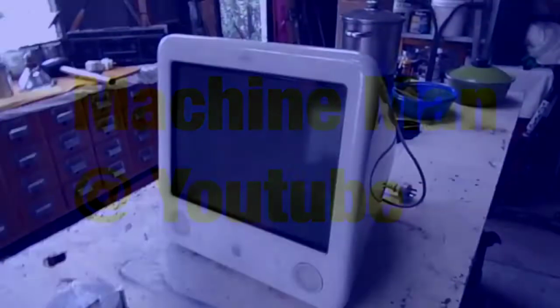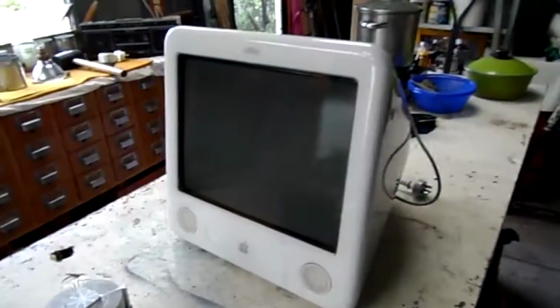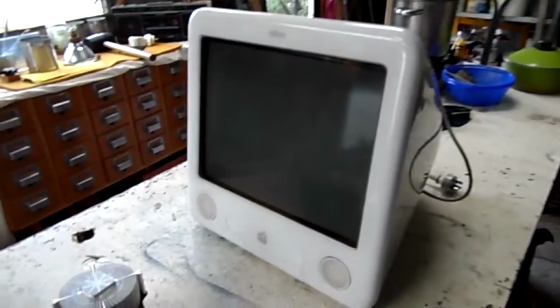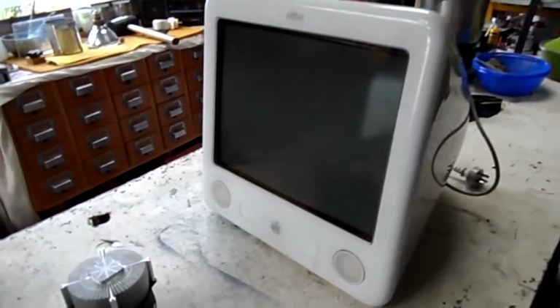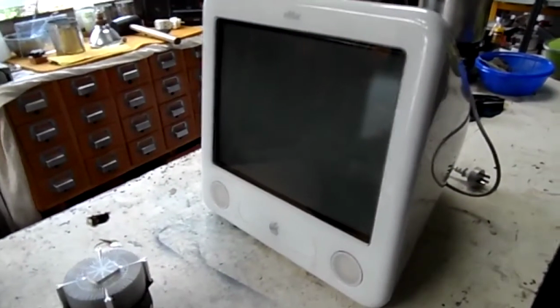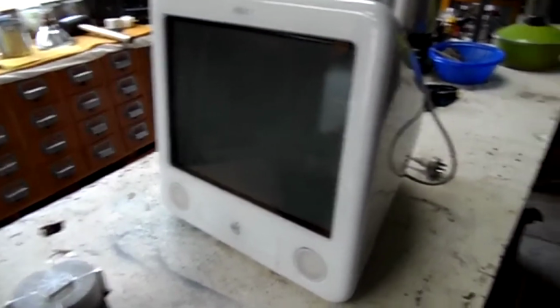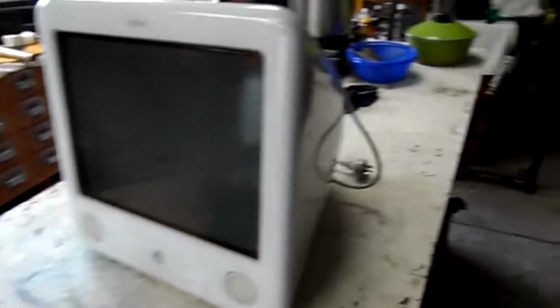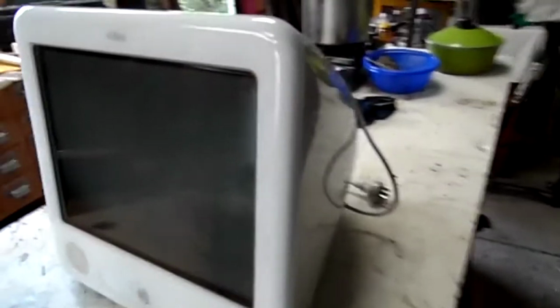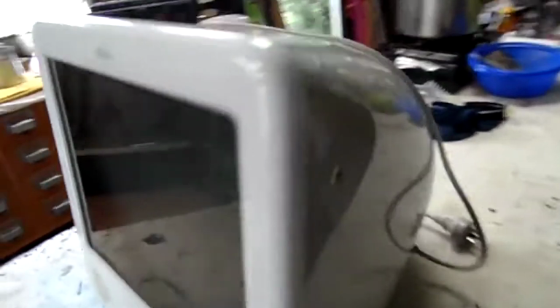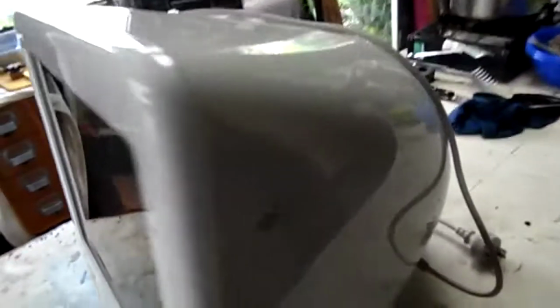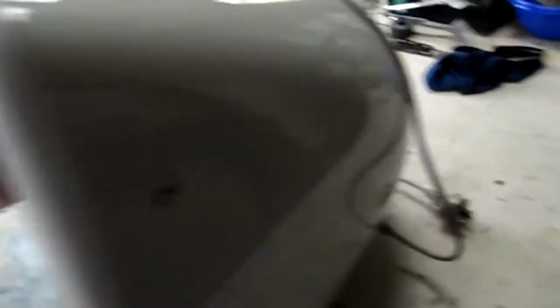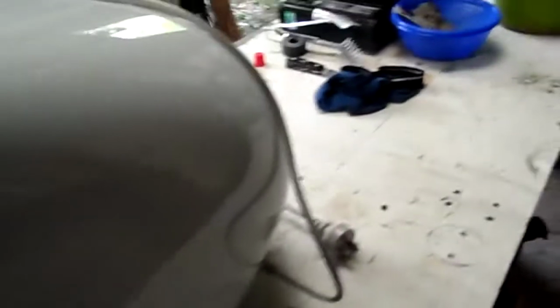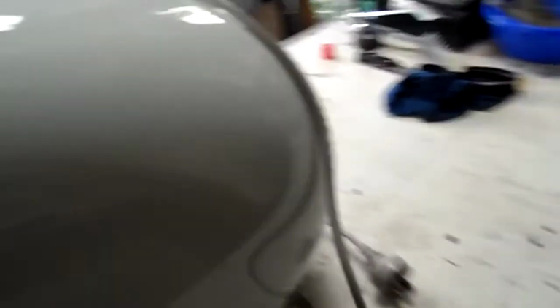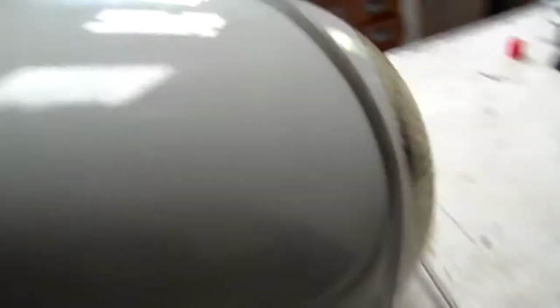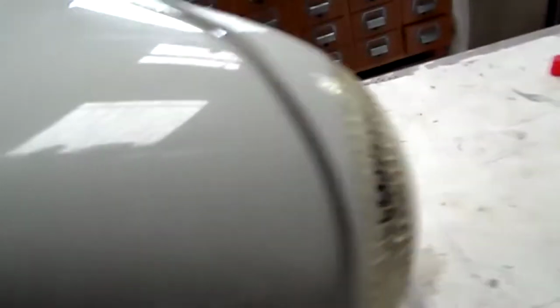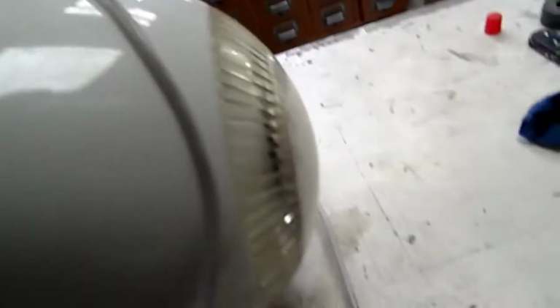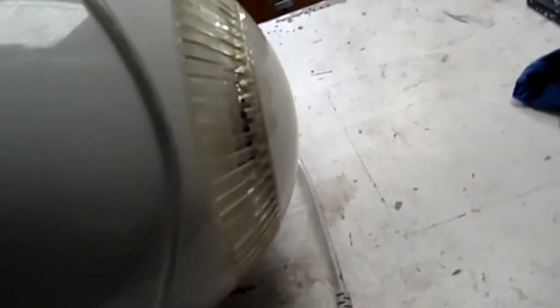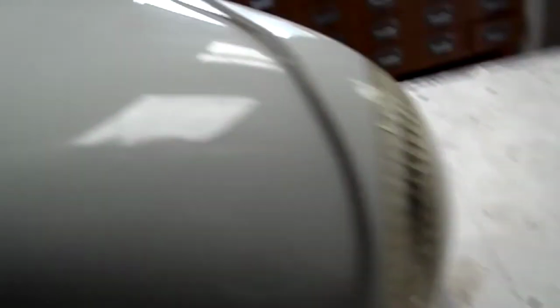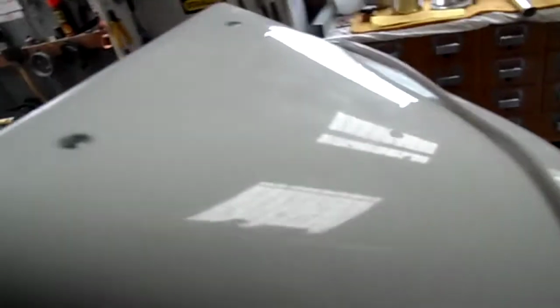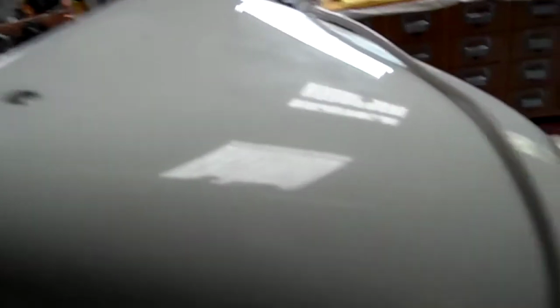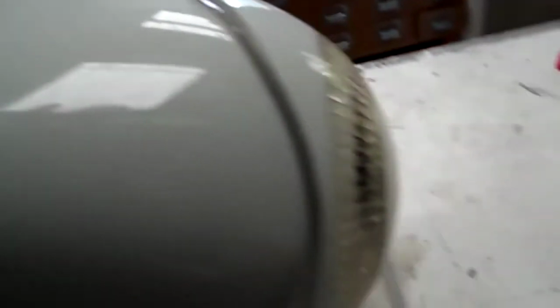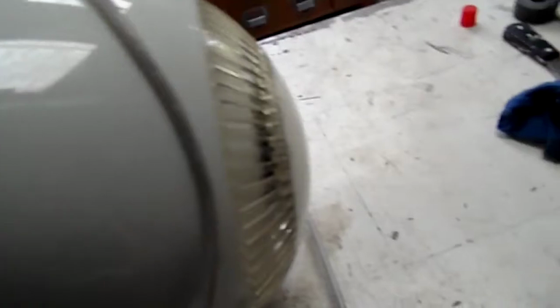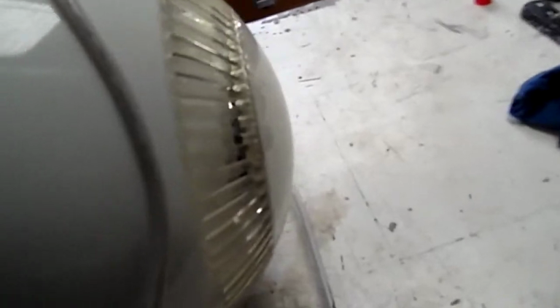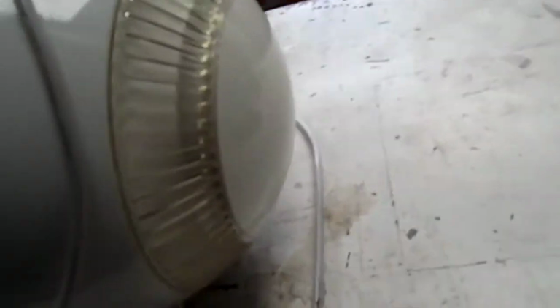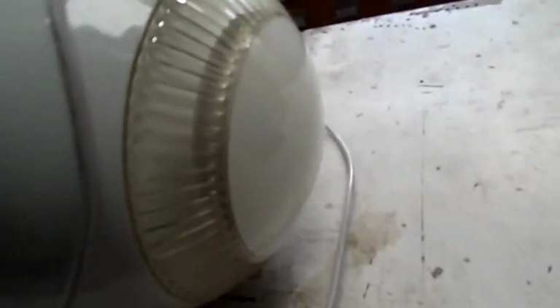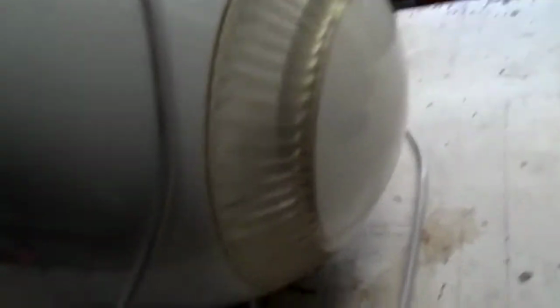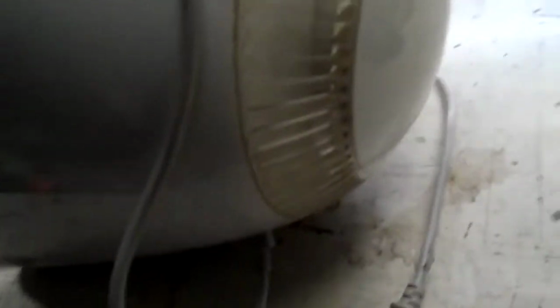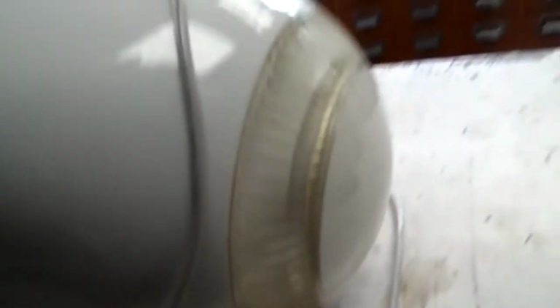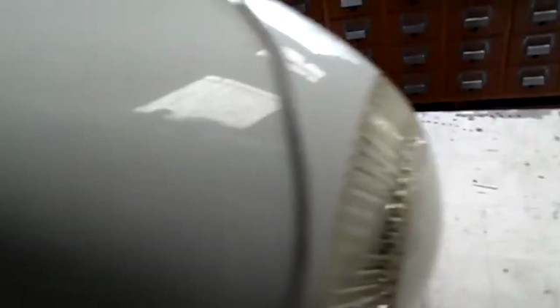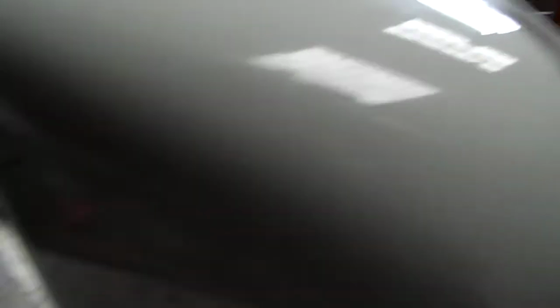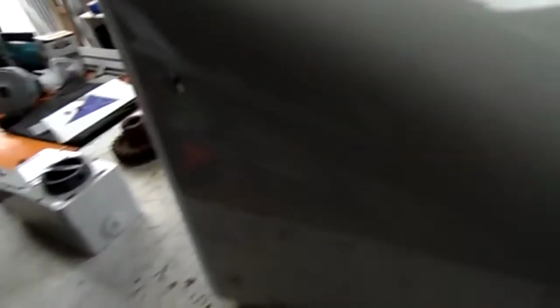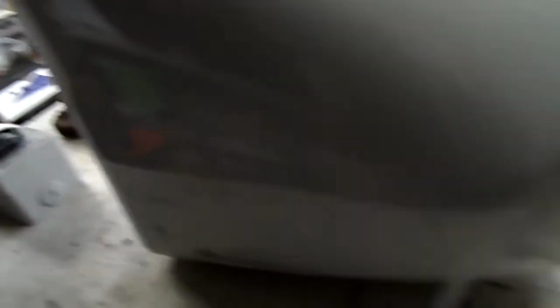G'day everybody. Time to do a bit more troubleshooting on Rusty the eMac. The reason I call it Rusty is because the back end is discoloured slightly — looks almost like it's rusted a bit.